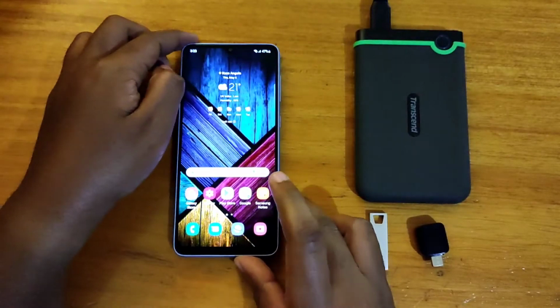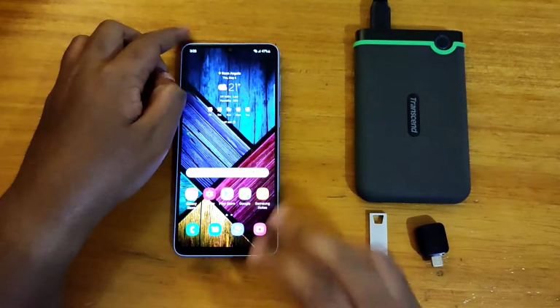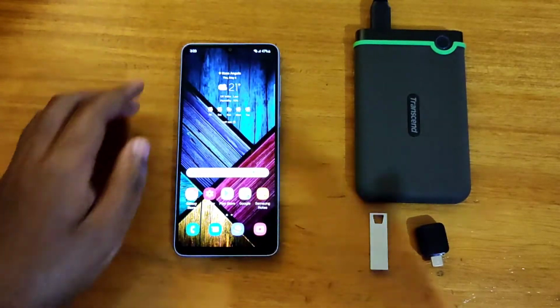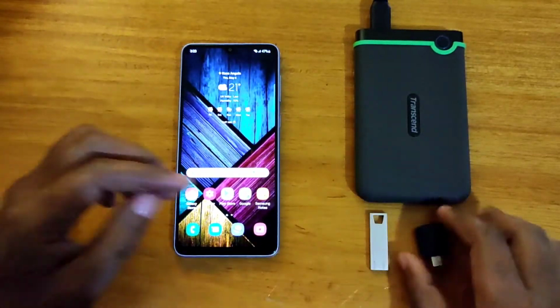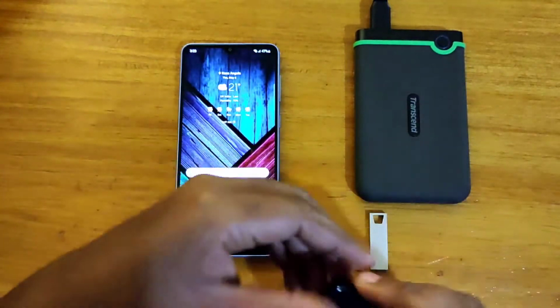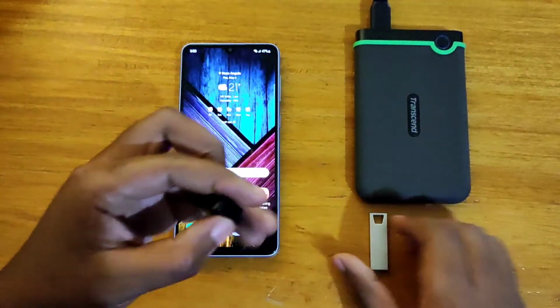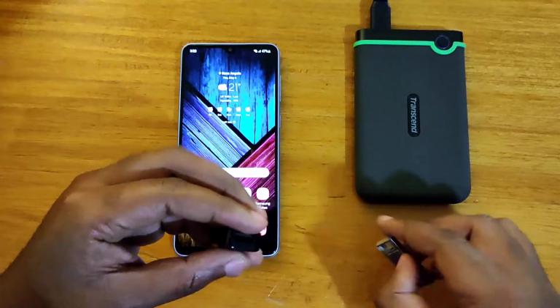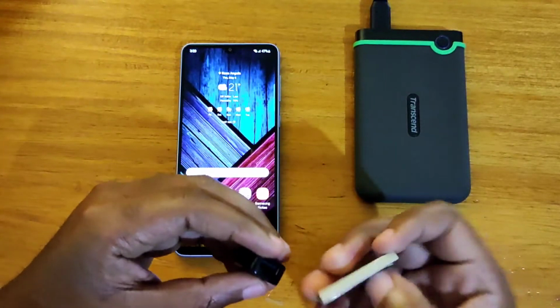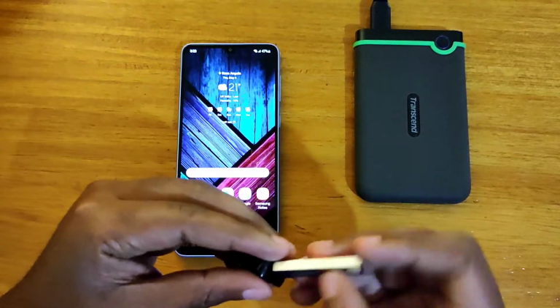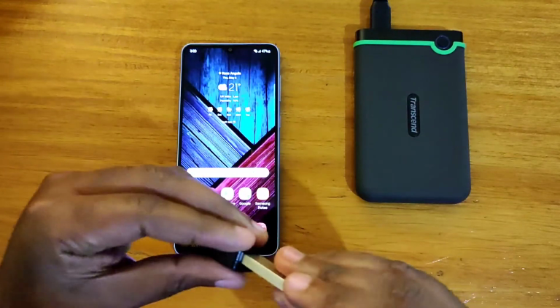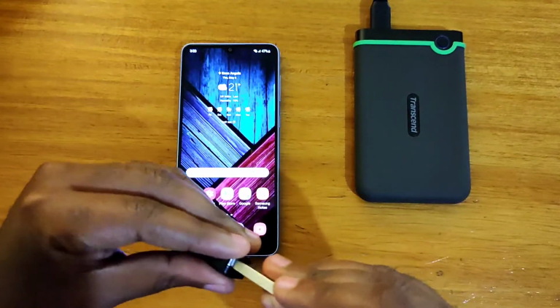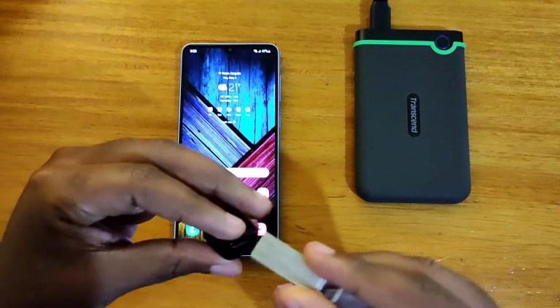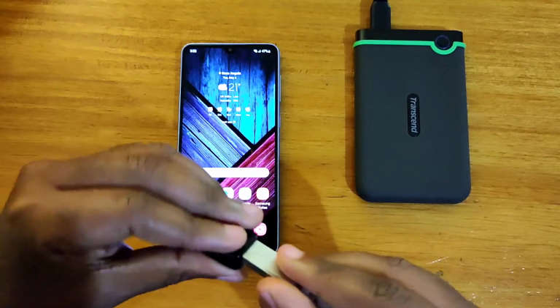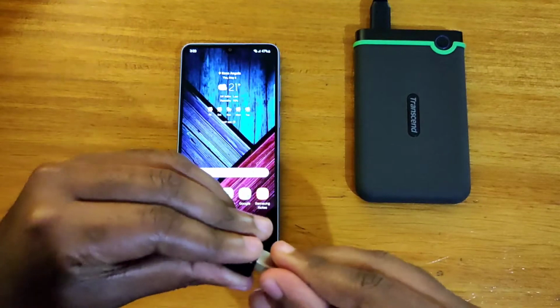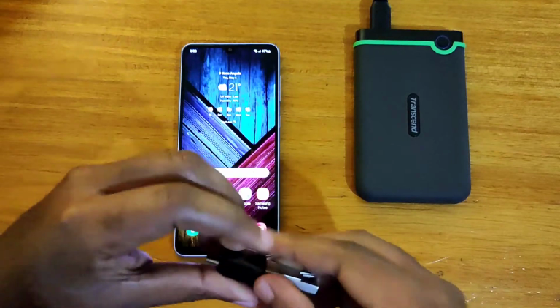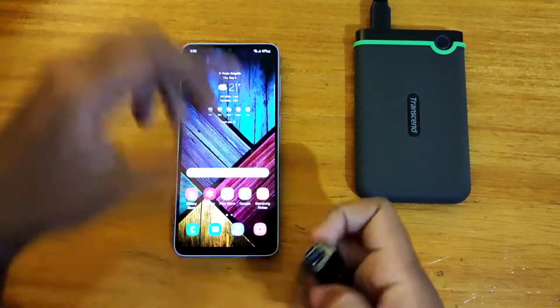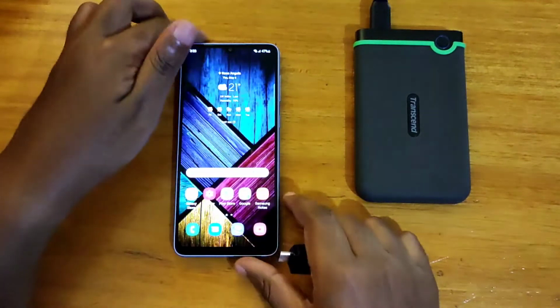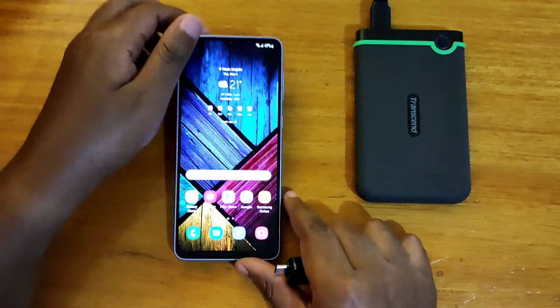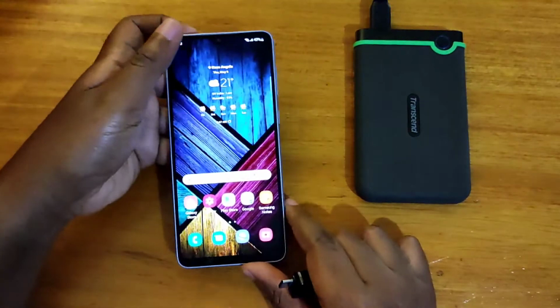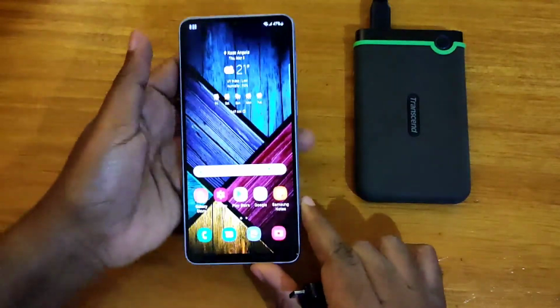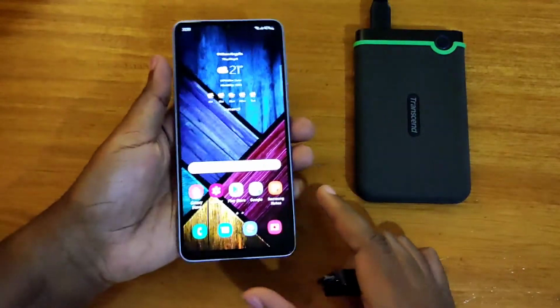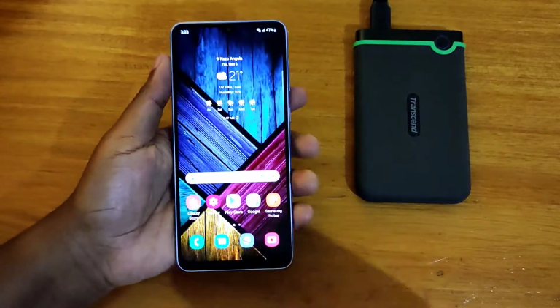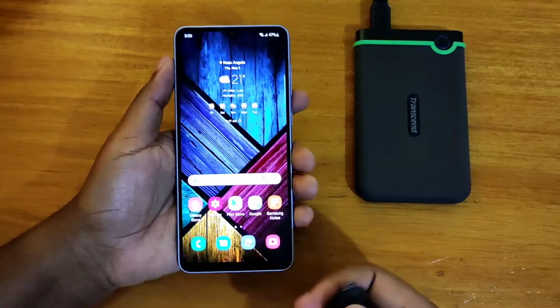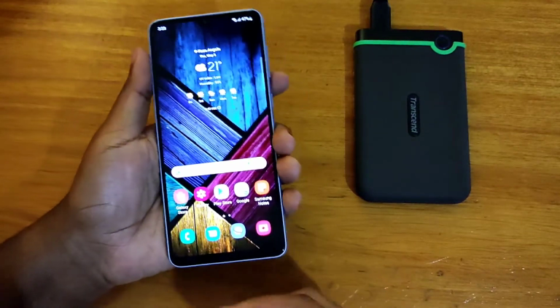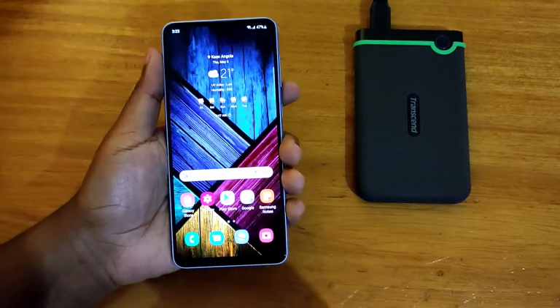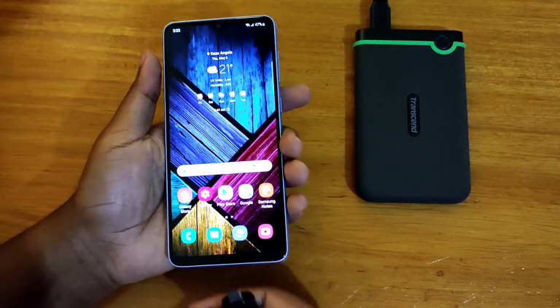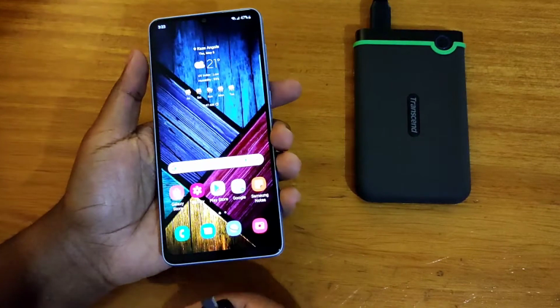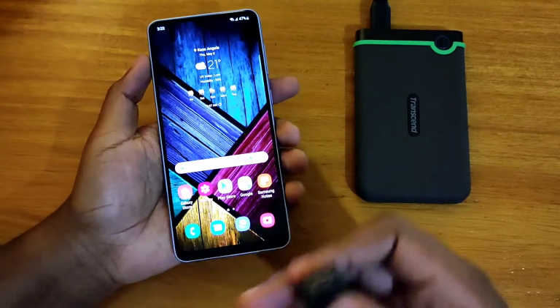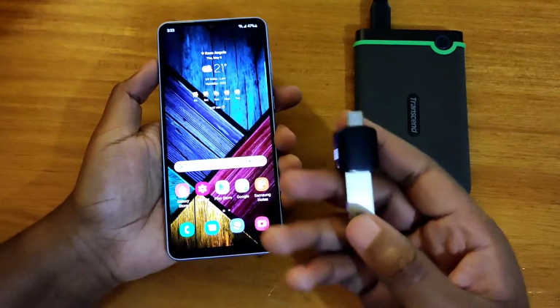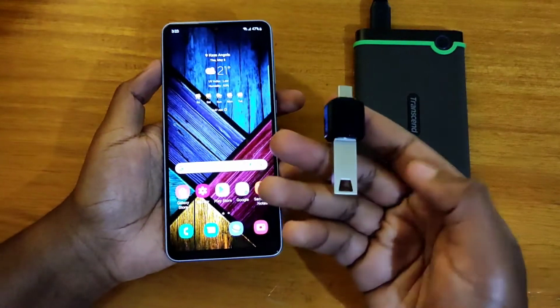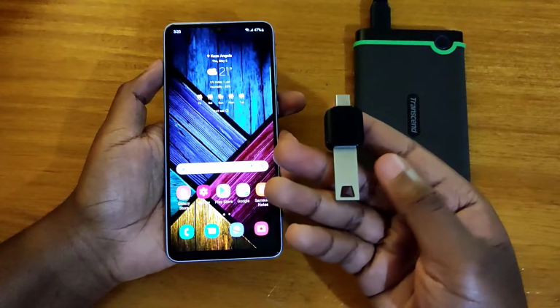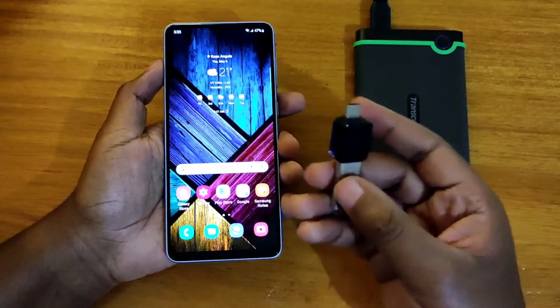Which is a bummer for those of us who like dual SIMs and an SD card at once, because 128 gigs is really not enough, so you have to buy the 256 gig version.